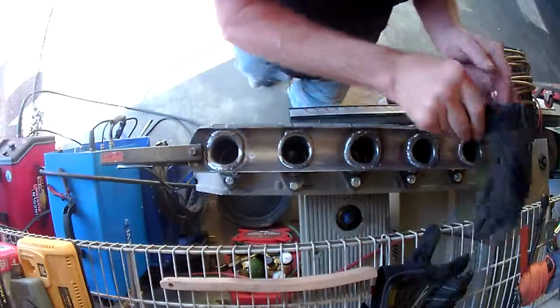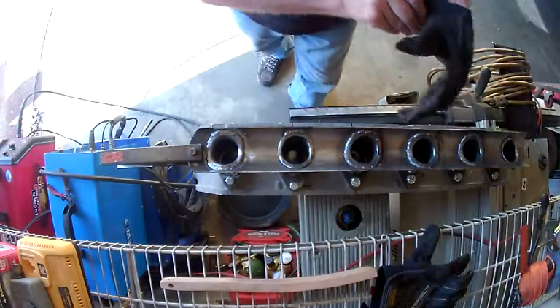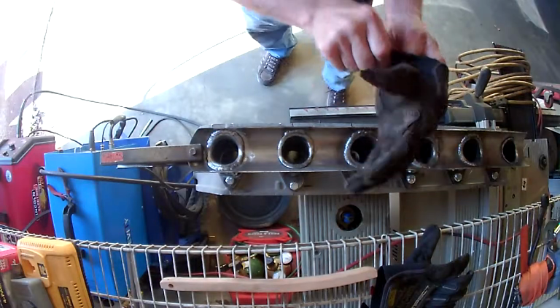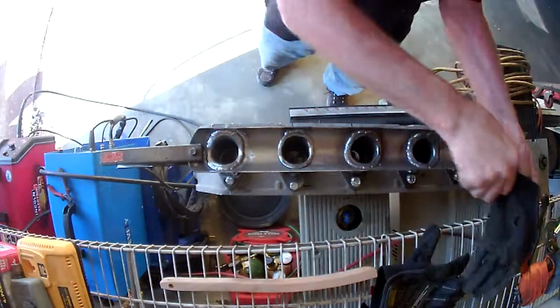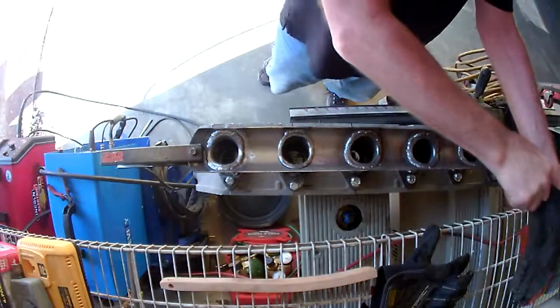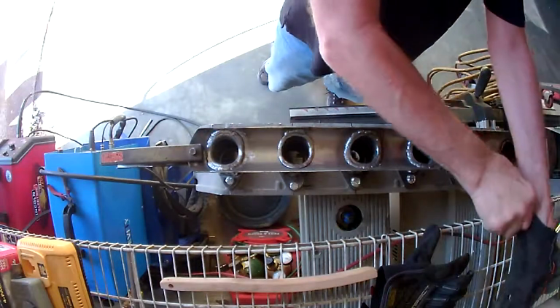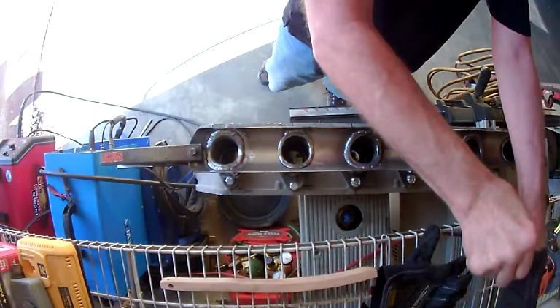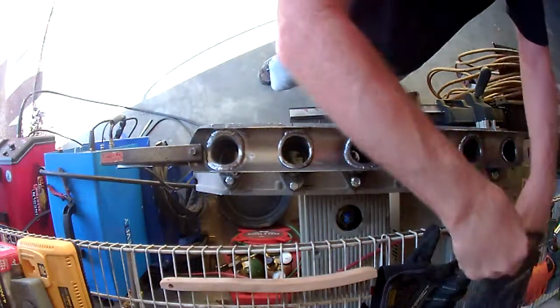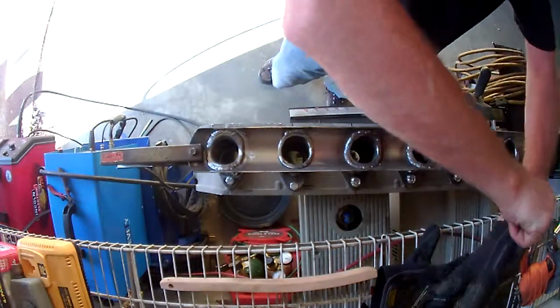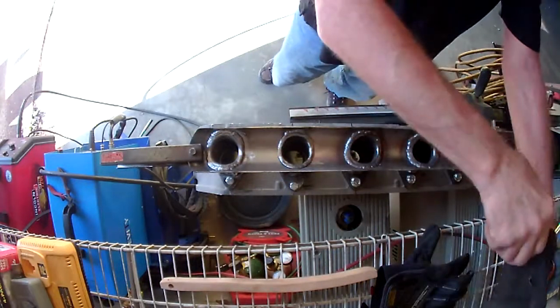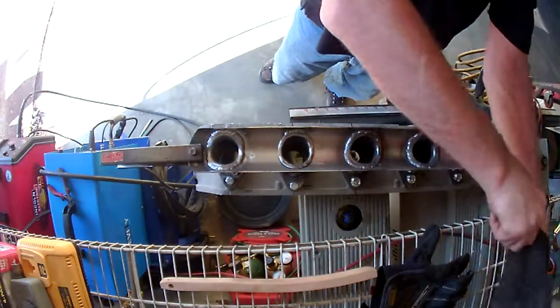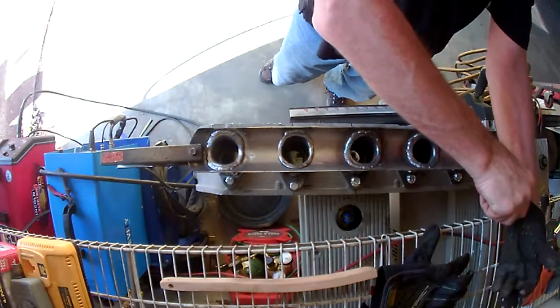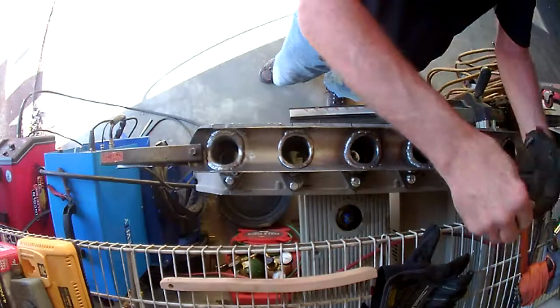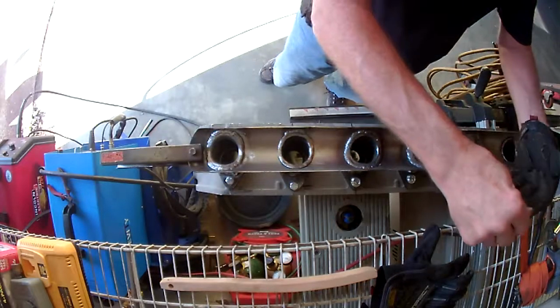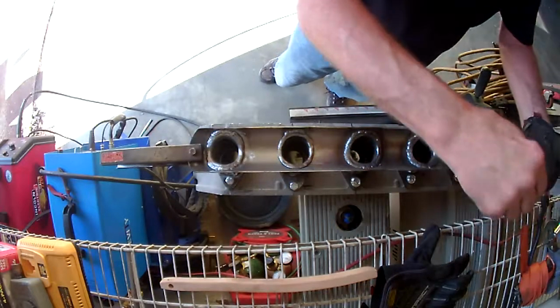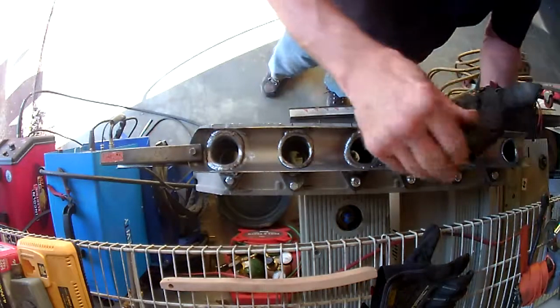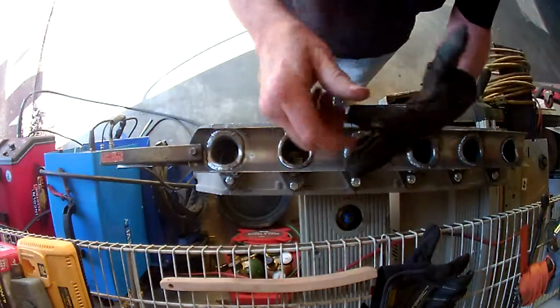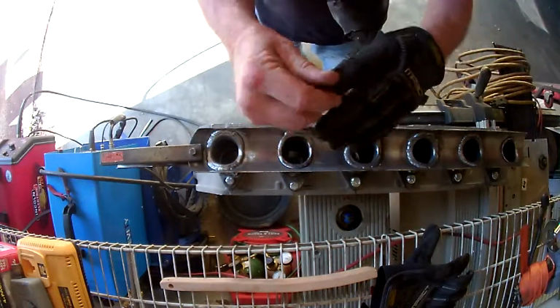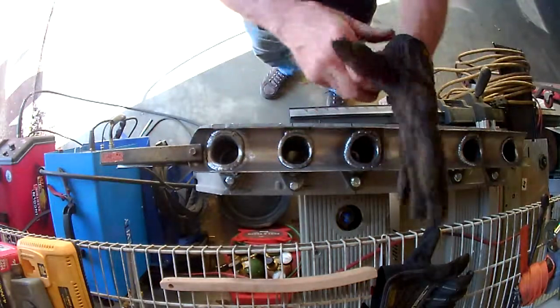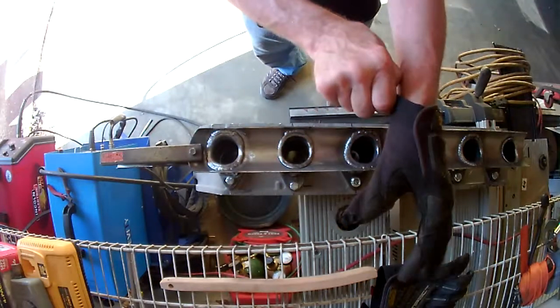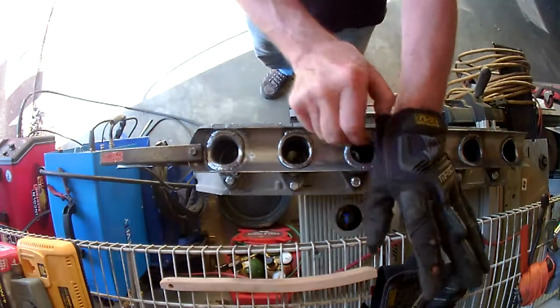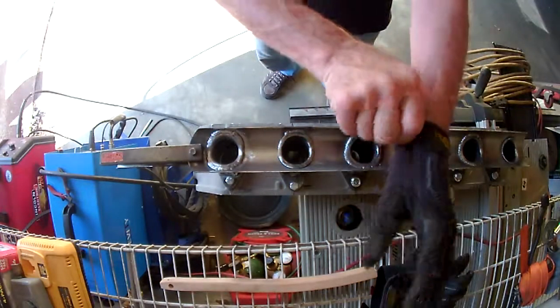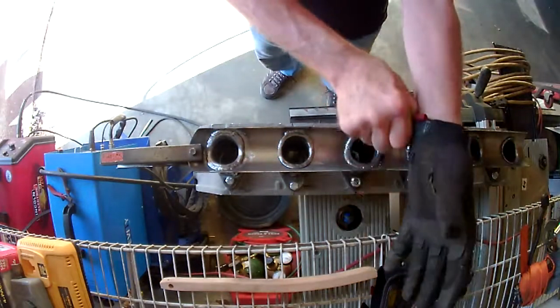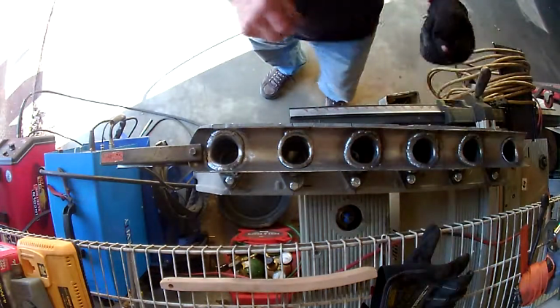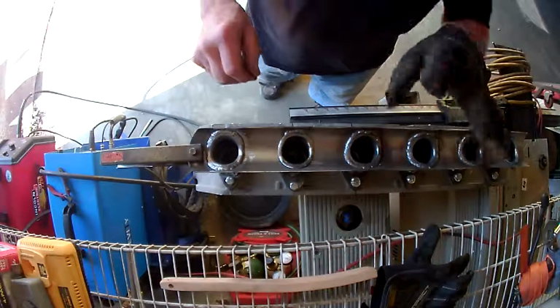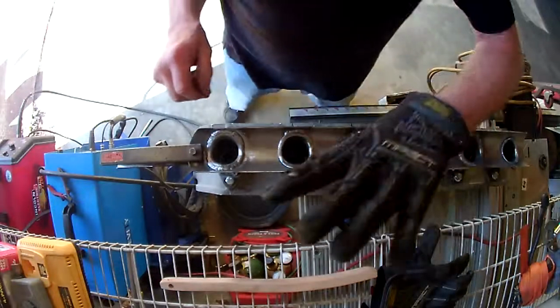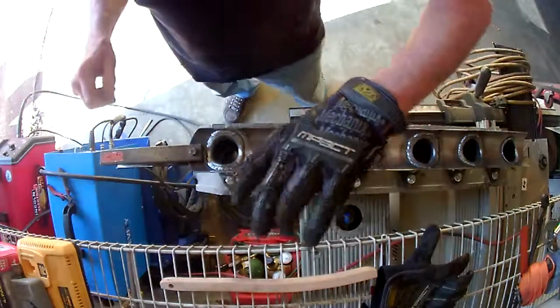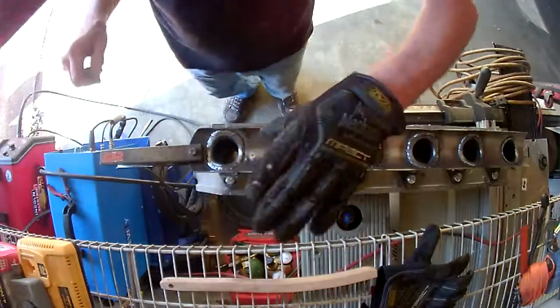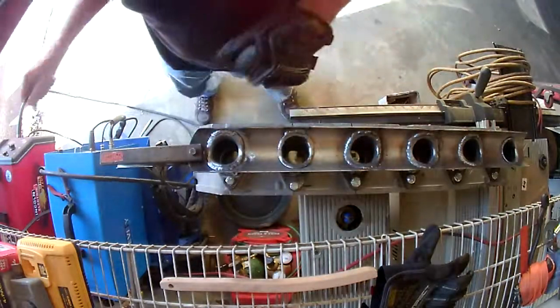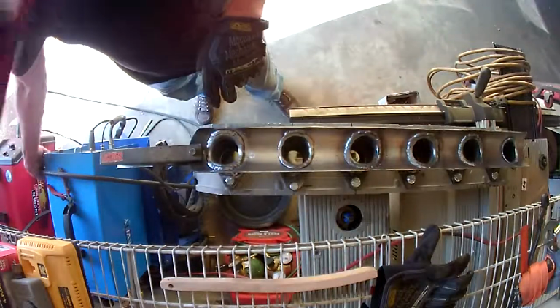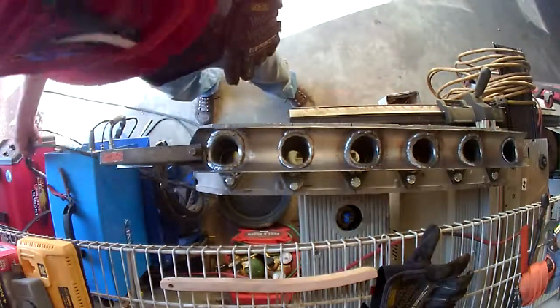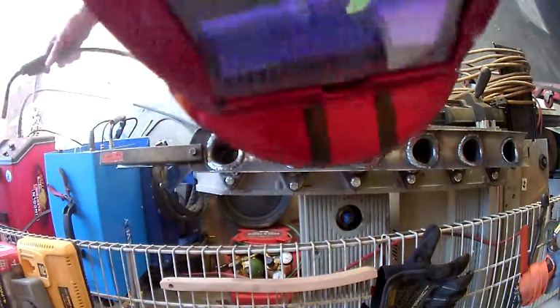Since I'm going to have to hold this with my hand, I guess it's best I don't set it on fire too. Get my trusty, slightly worn, mechanics-wear gloves into play.